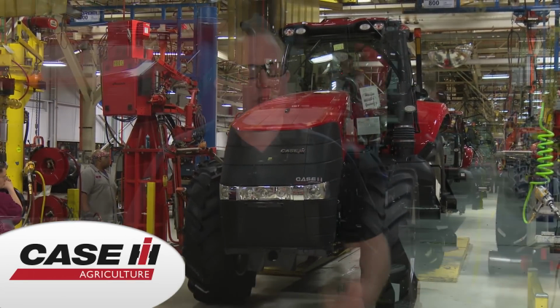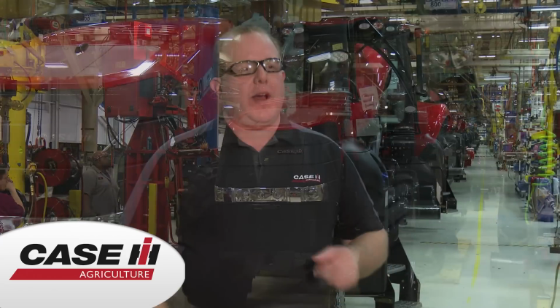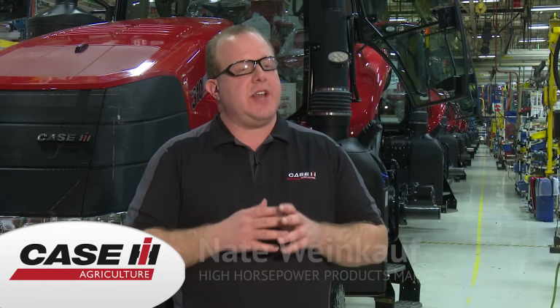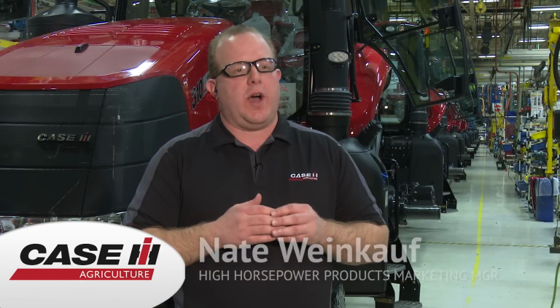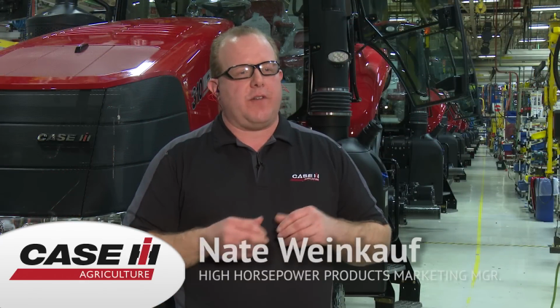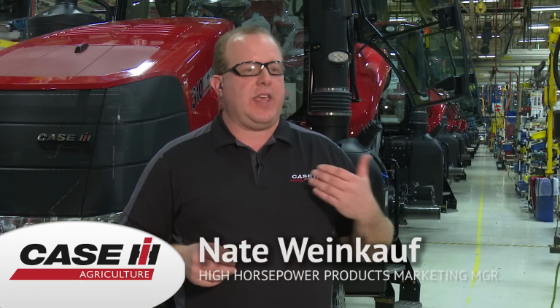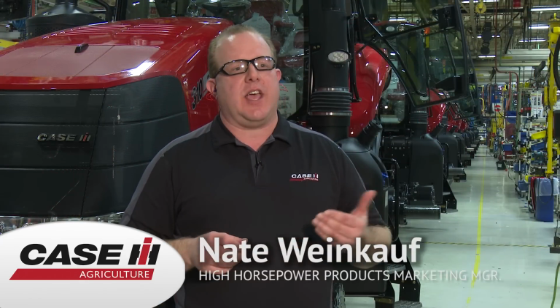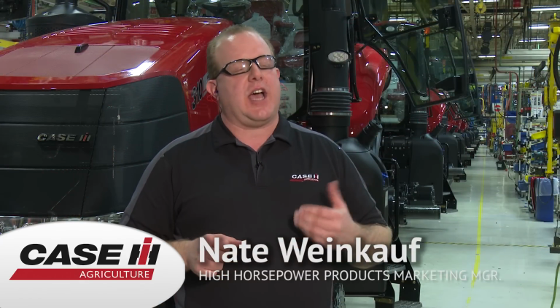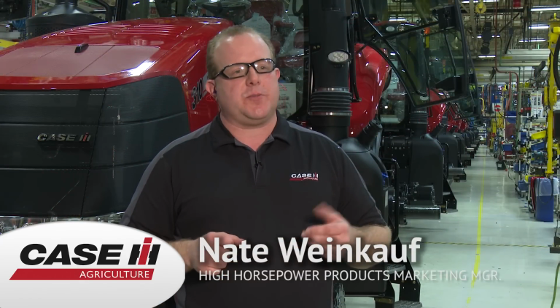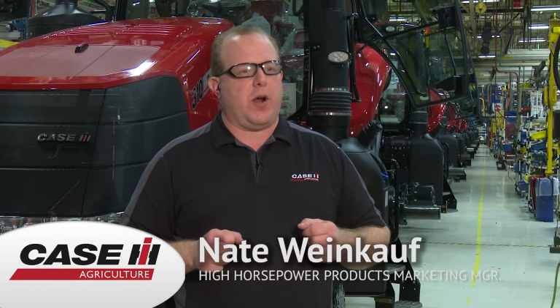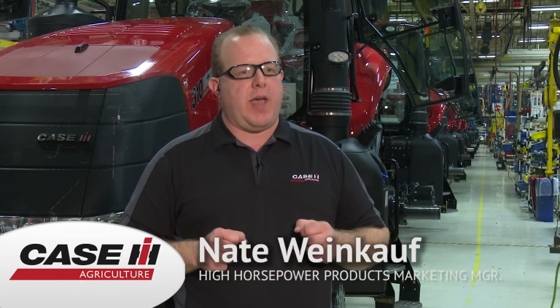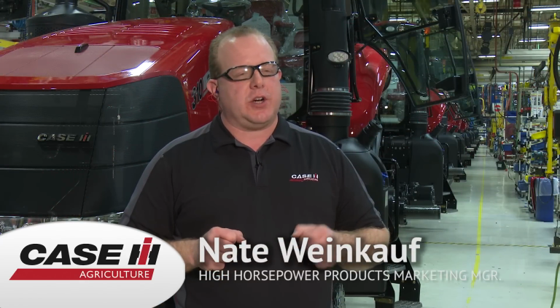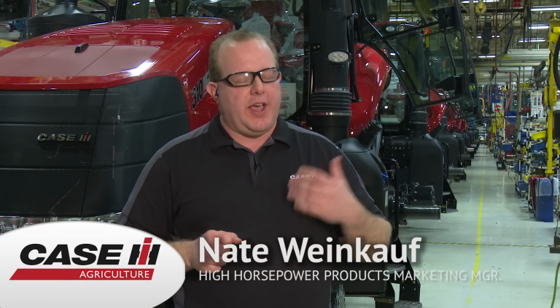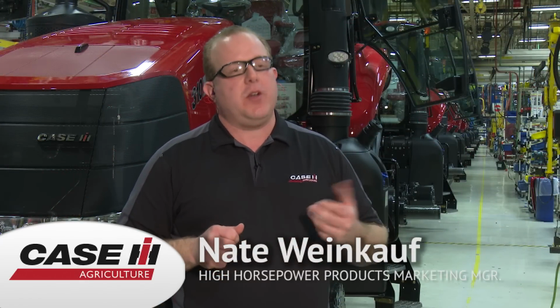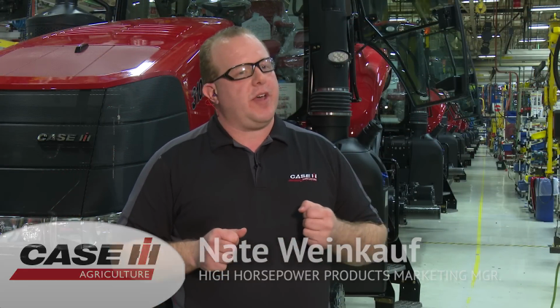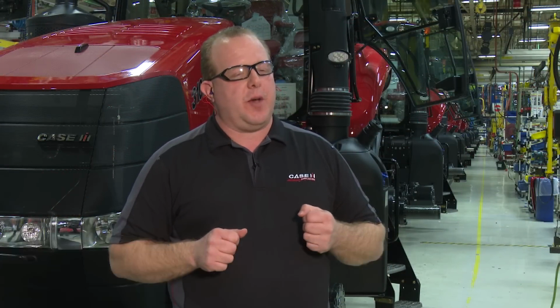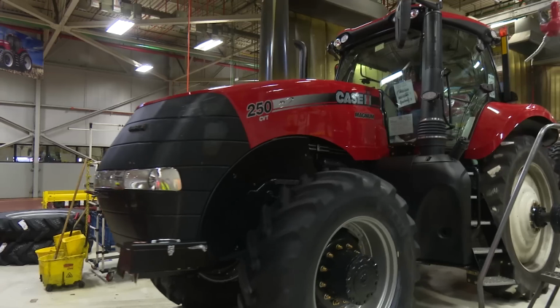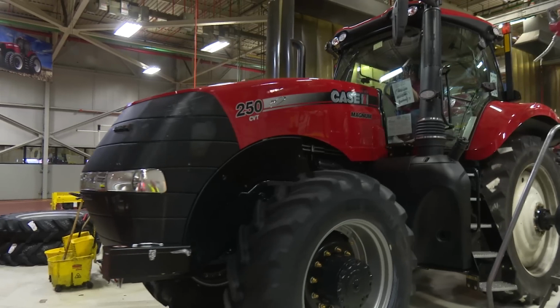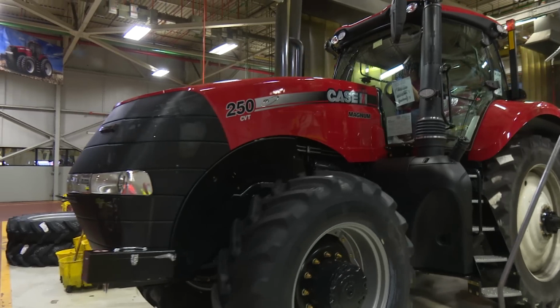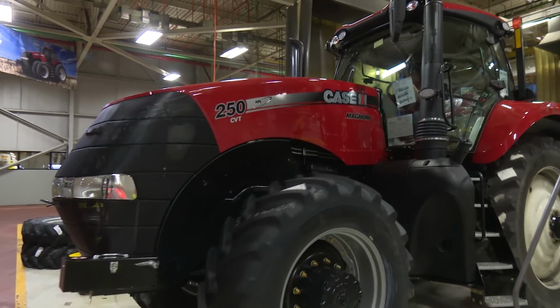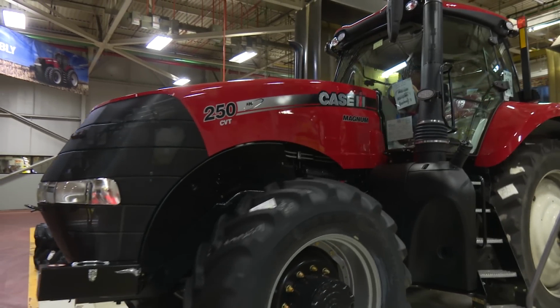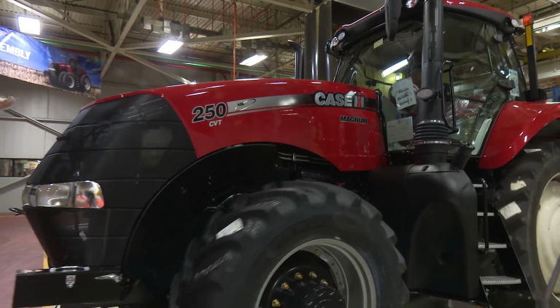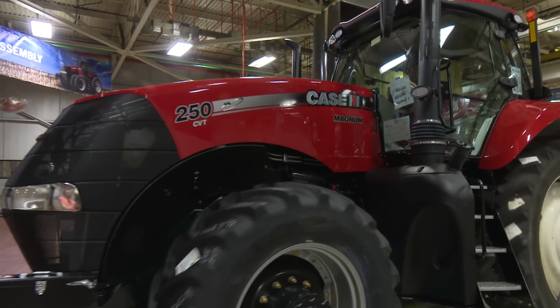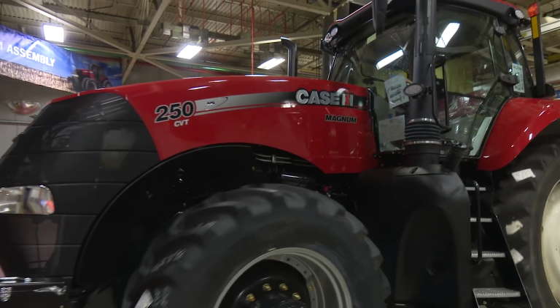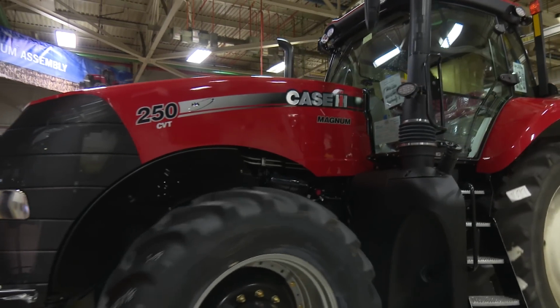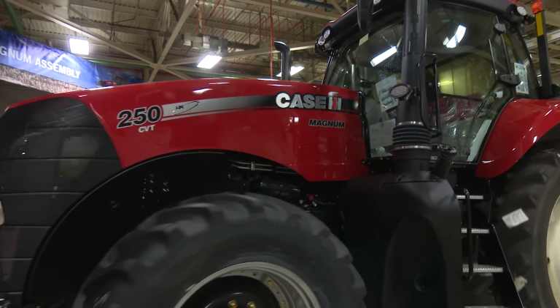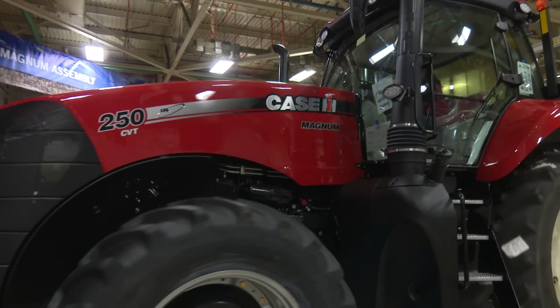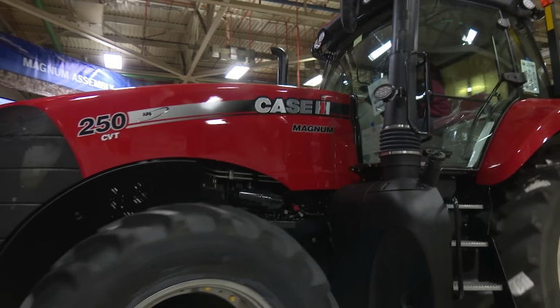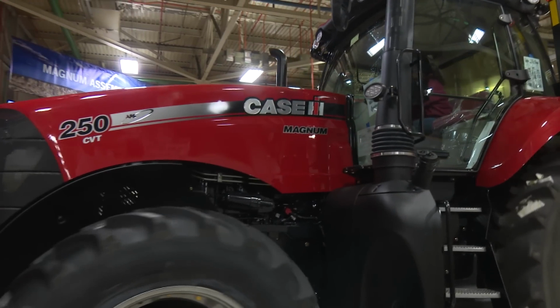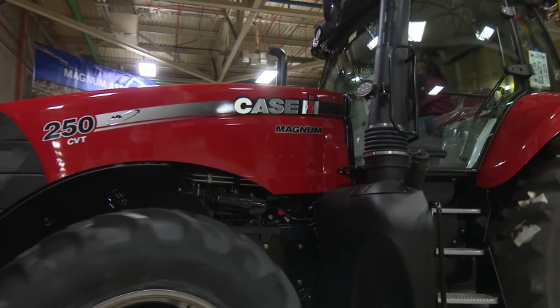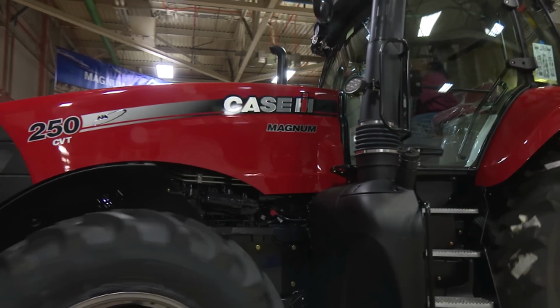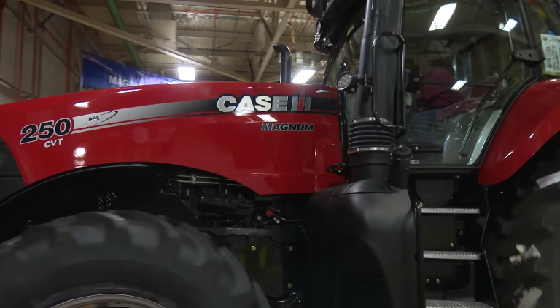My name is Nathan Wyckoff. I'm the Case IH High Horsepower Marketing Manager and I've been with the company for 15 years. Today we are at the home of the Magnum here in Racine, Wisconsin.